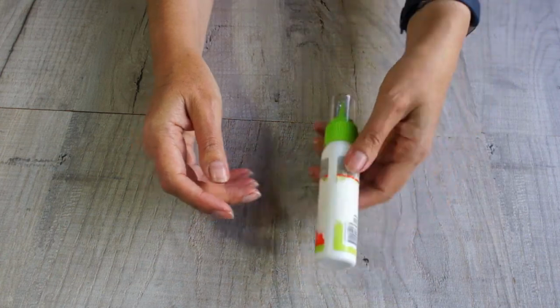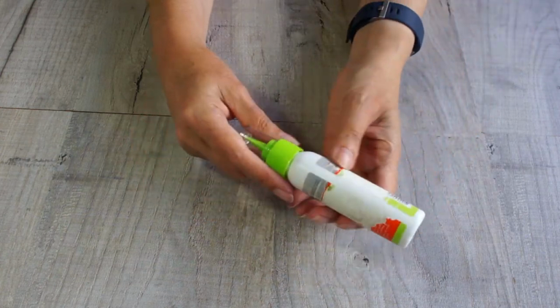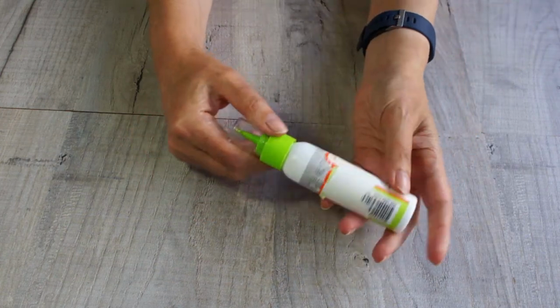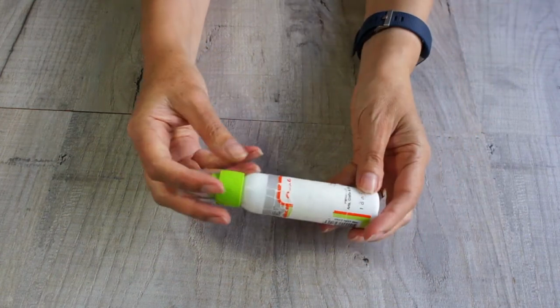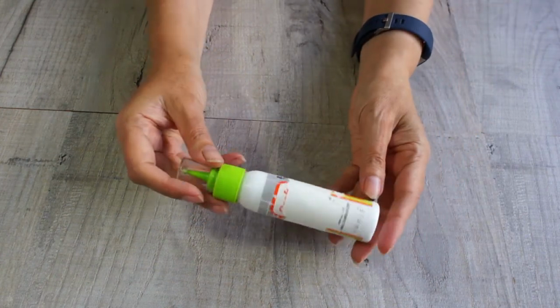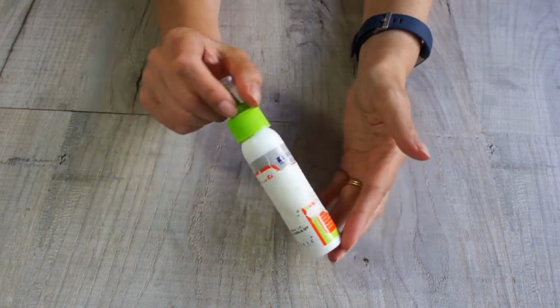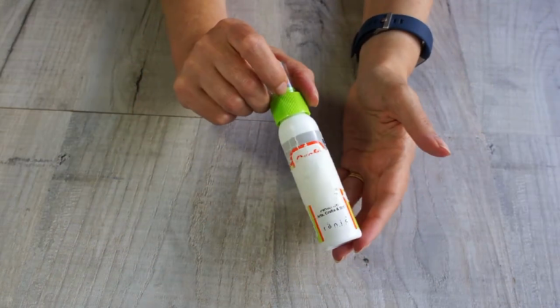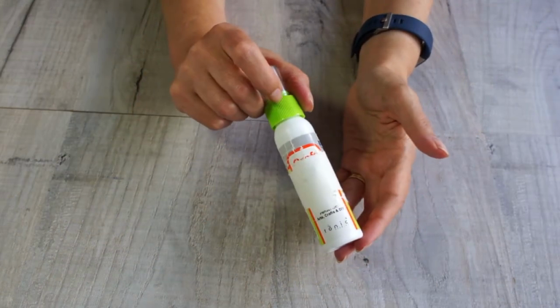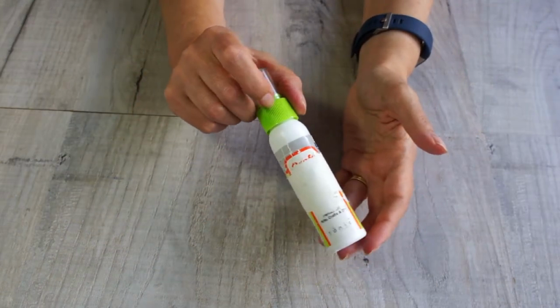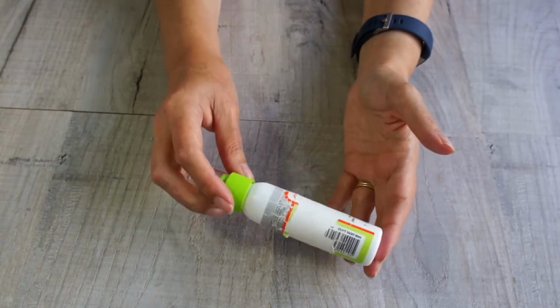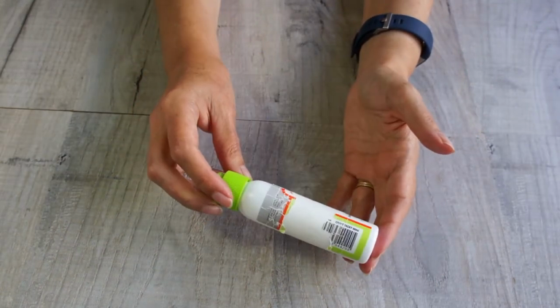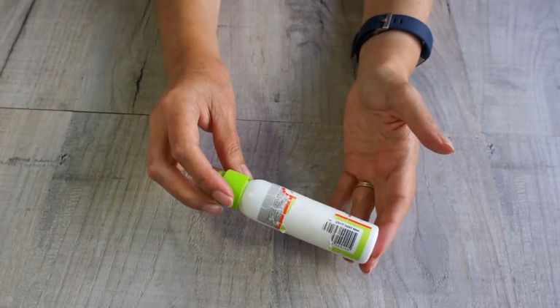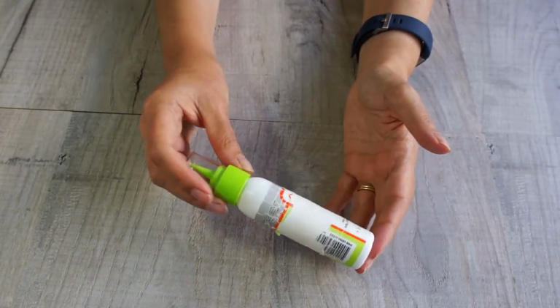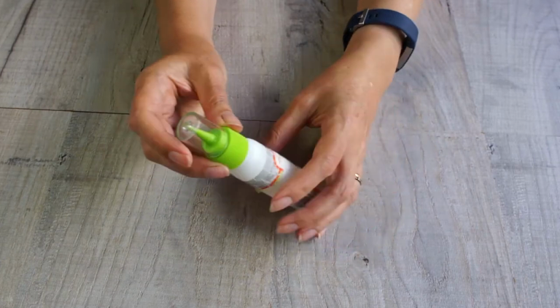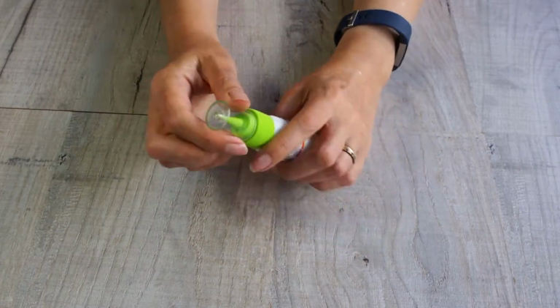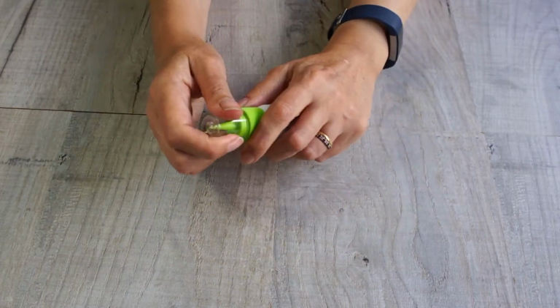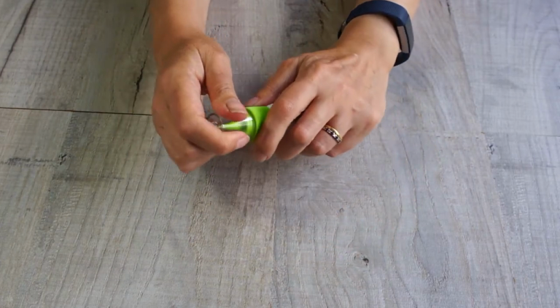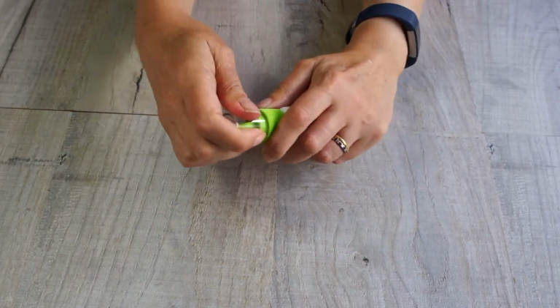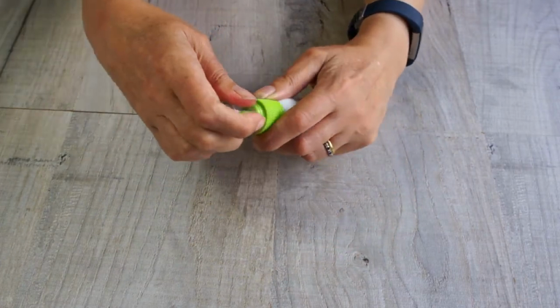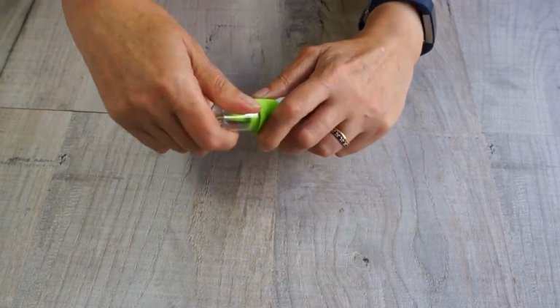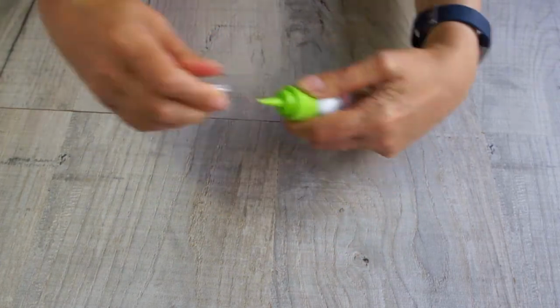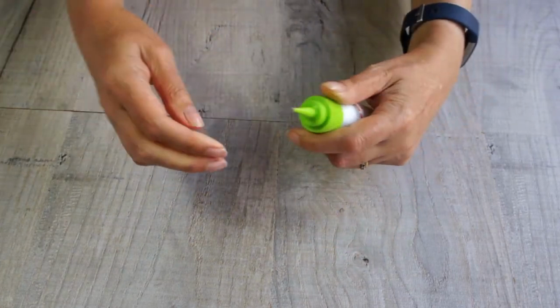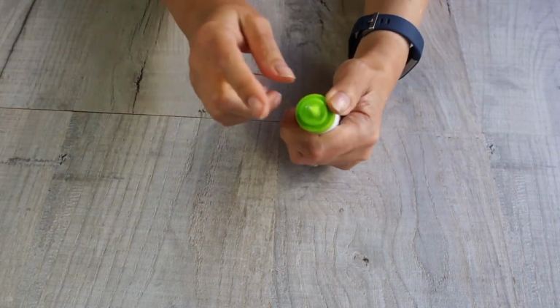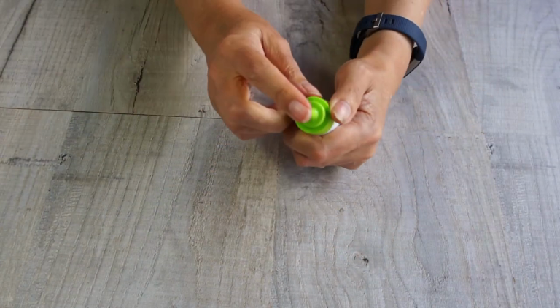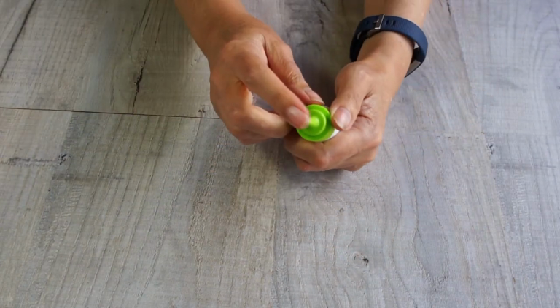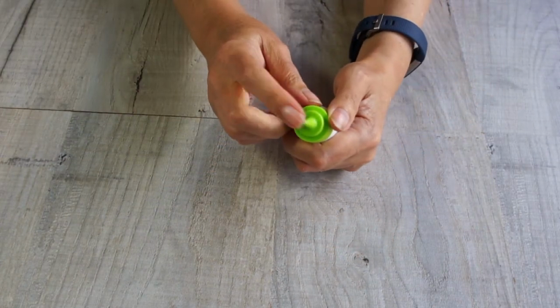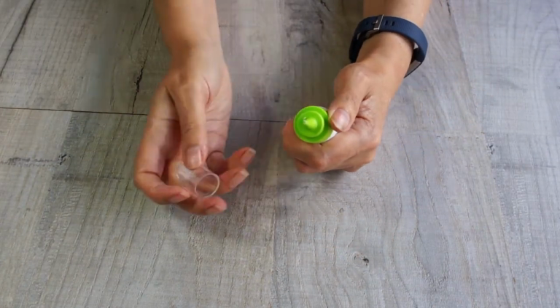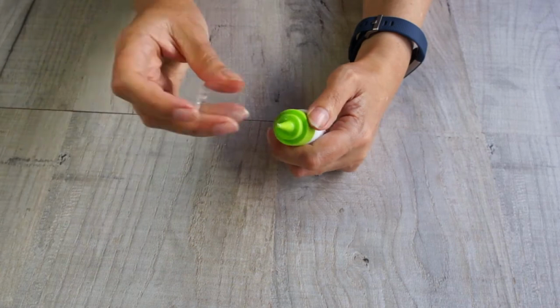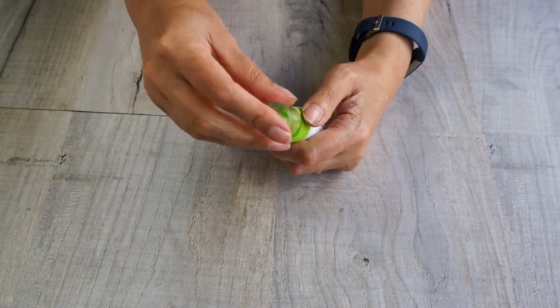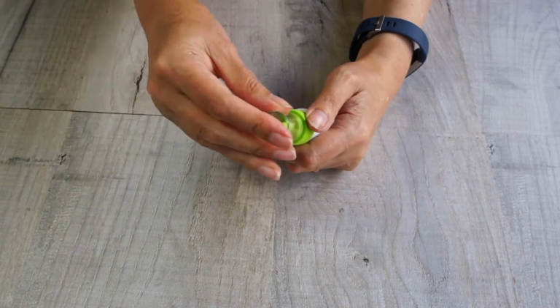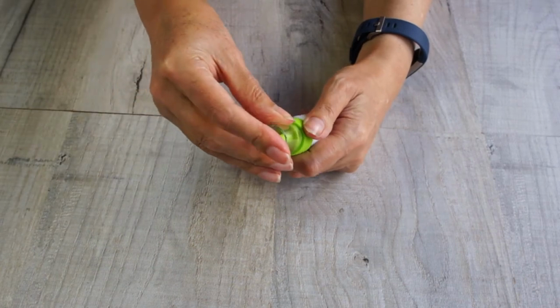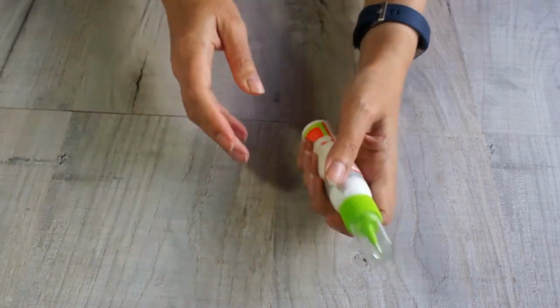And some glue. I'm using tacky glue — as you can see it's had a hard life so you can't read the label anymore. The main reason I'm using it is because it has a nice little nozzle on the top to help you get the glue into the hole that you've made in your ball.